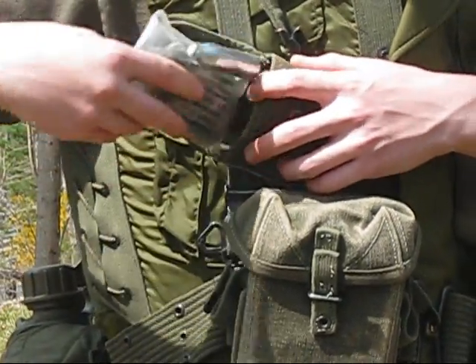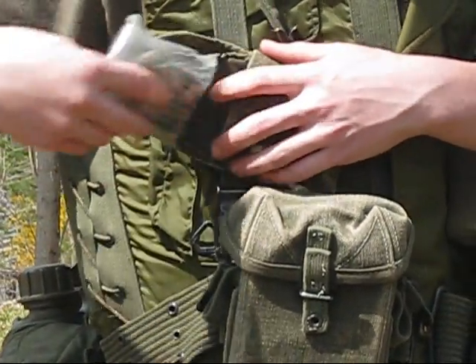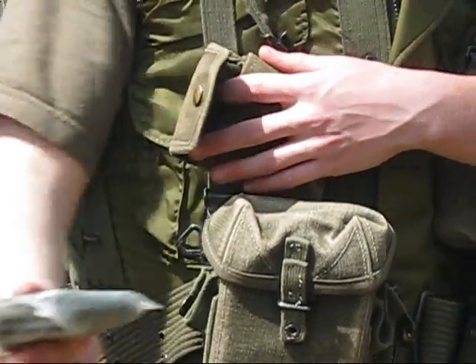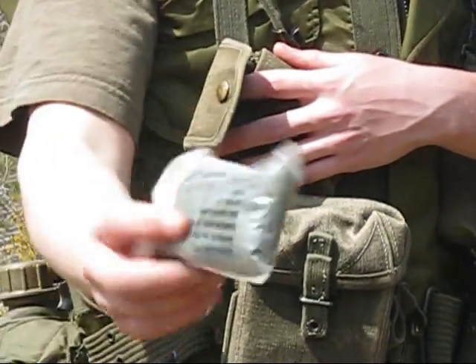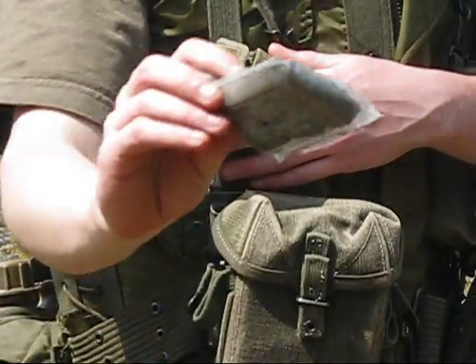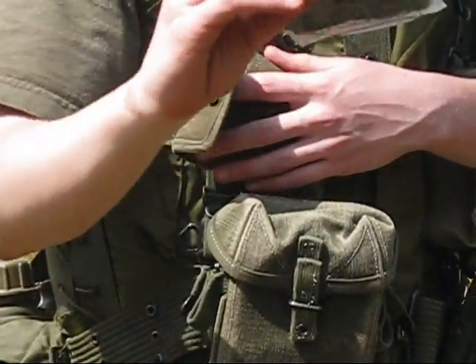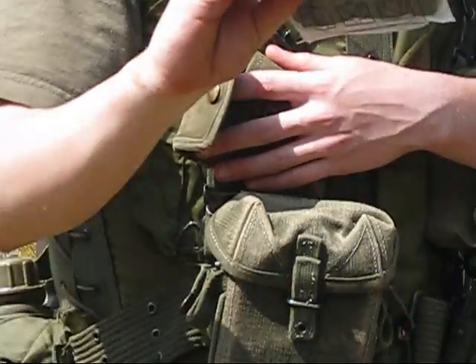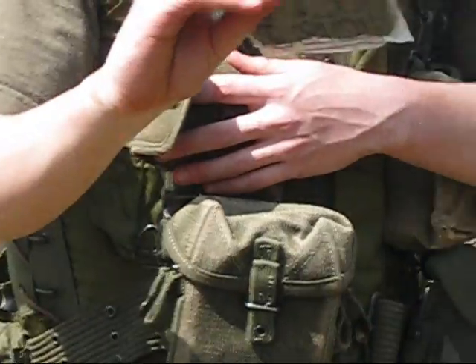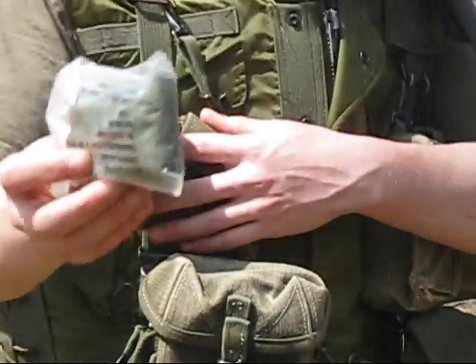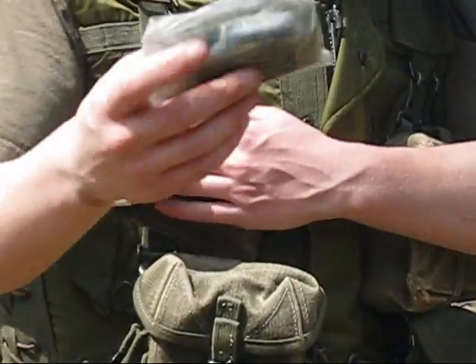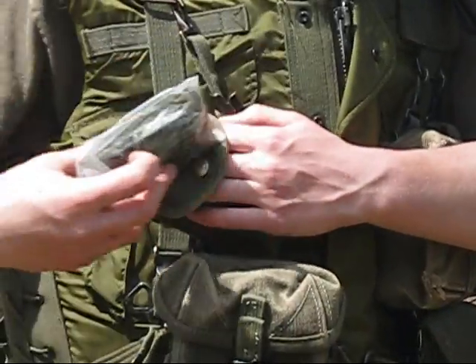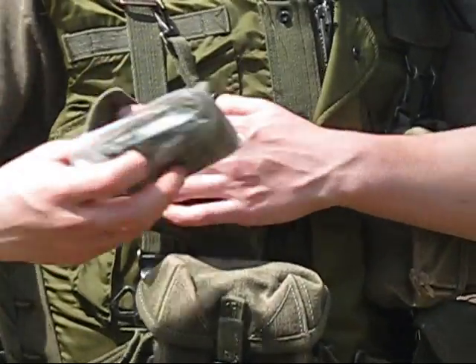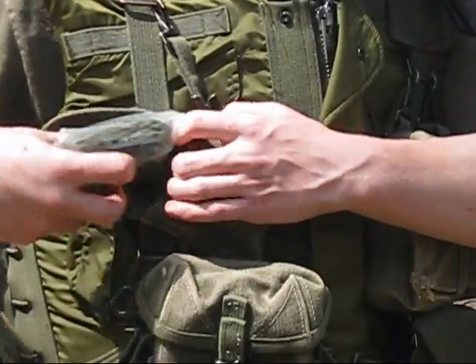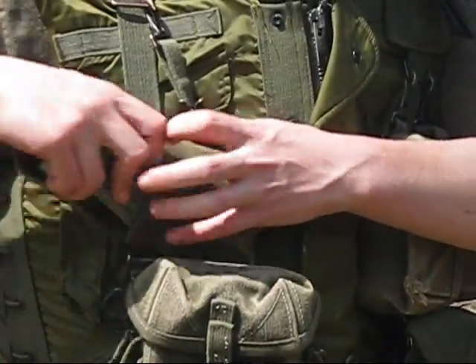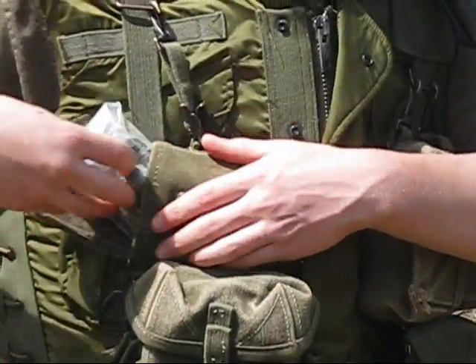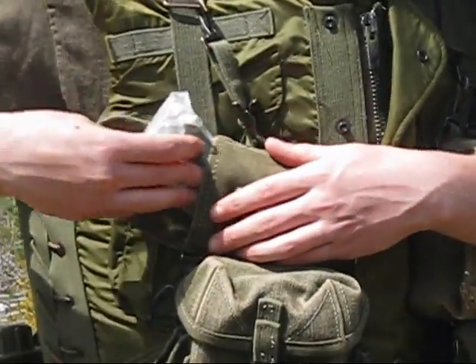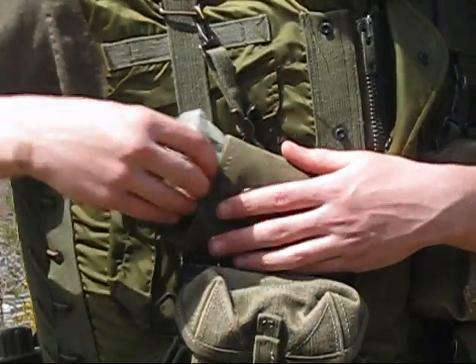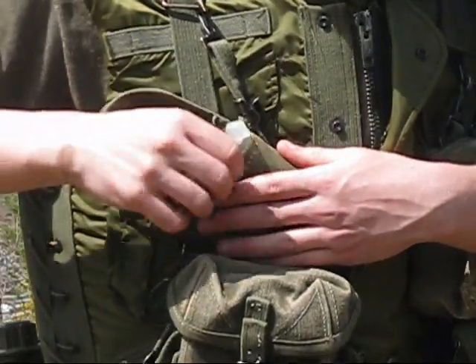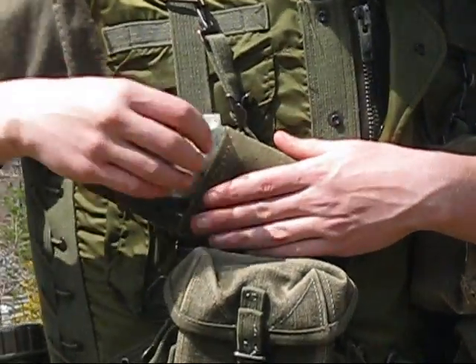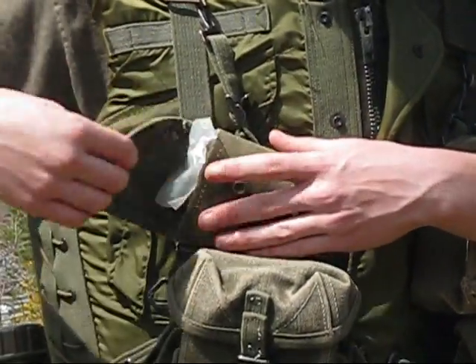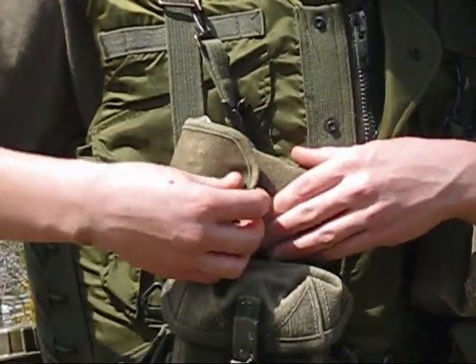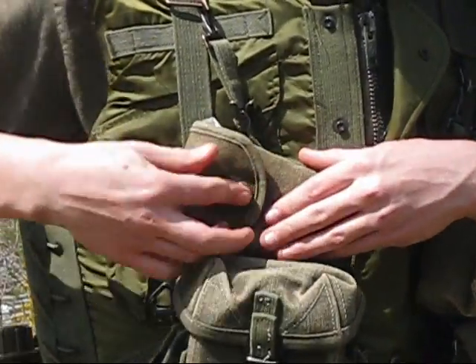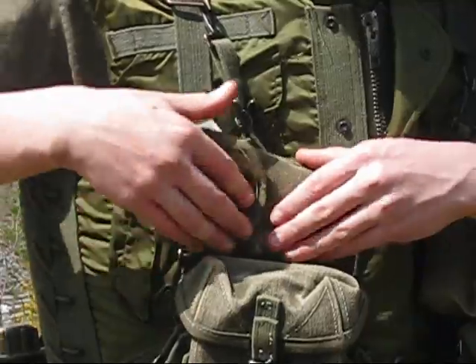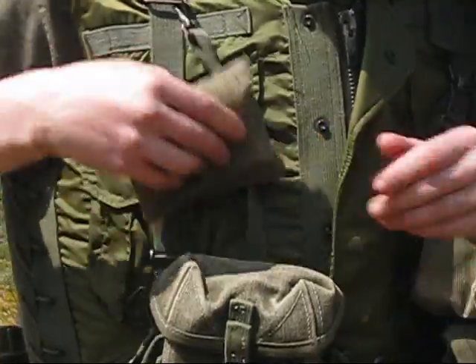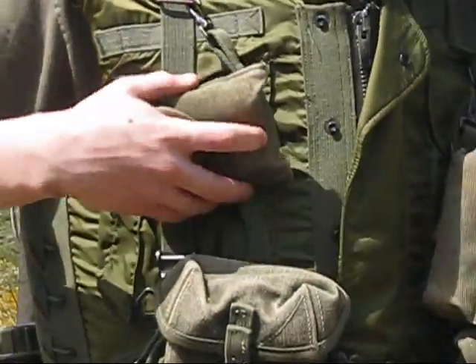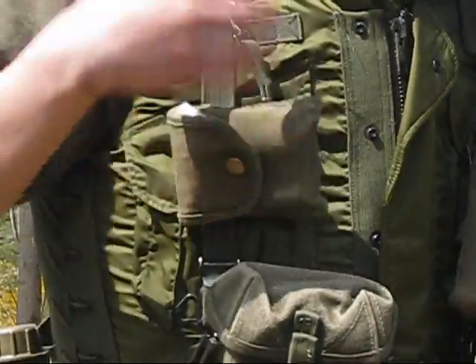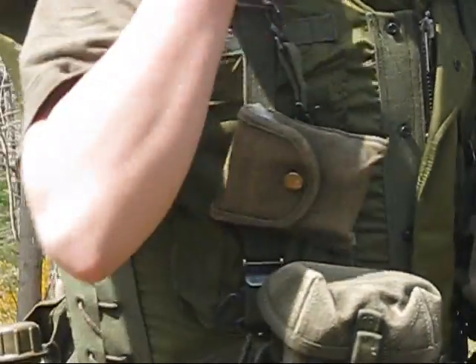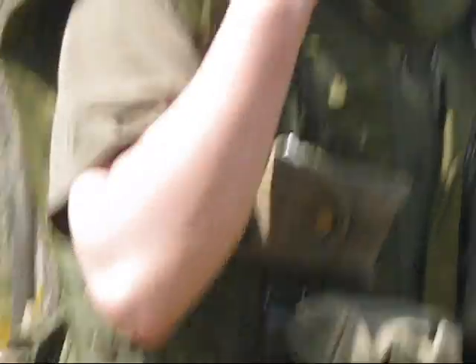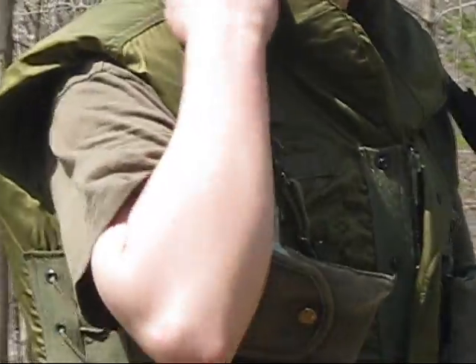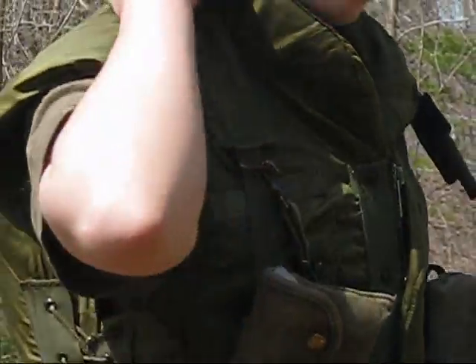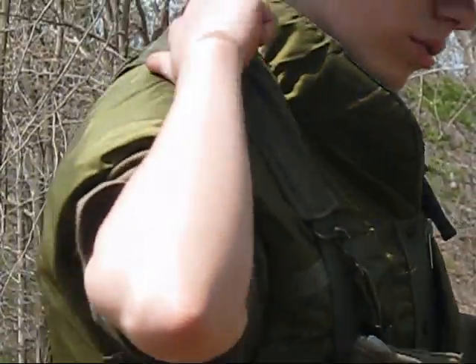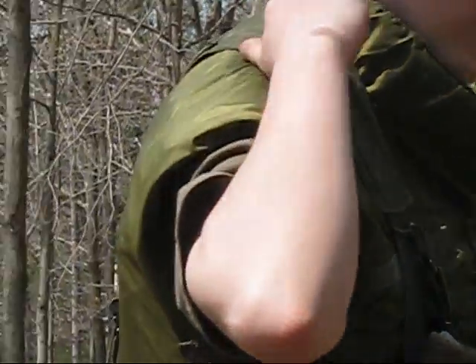This is an original Vietnam bandage, dated 1977 — a little late, but it's close enough. That would normally go up here on the shoulder tab, but I don't do that because the rifle gets in the way.